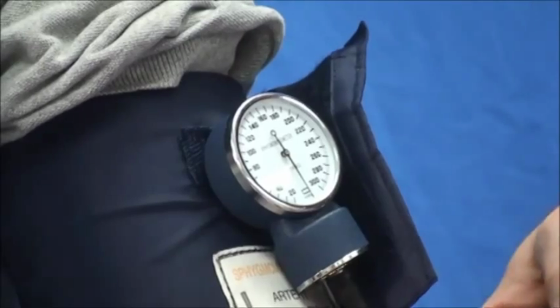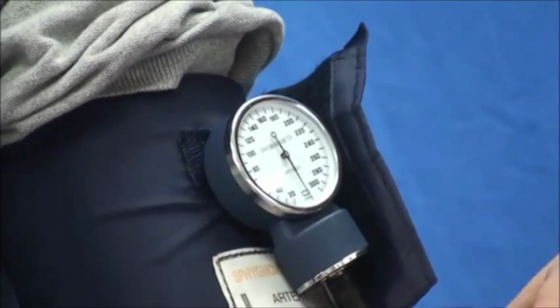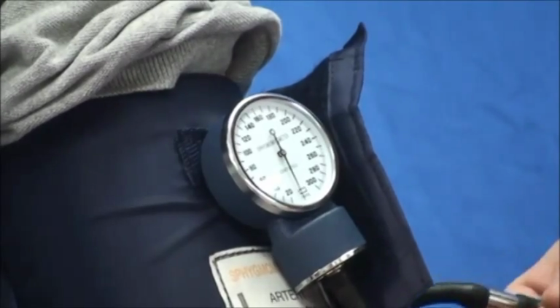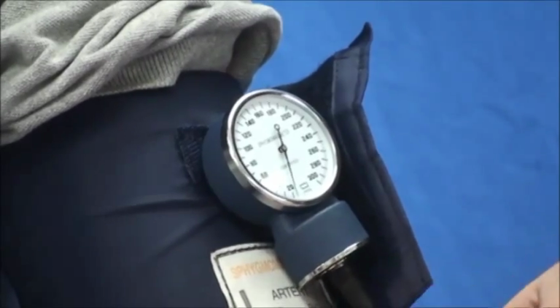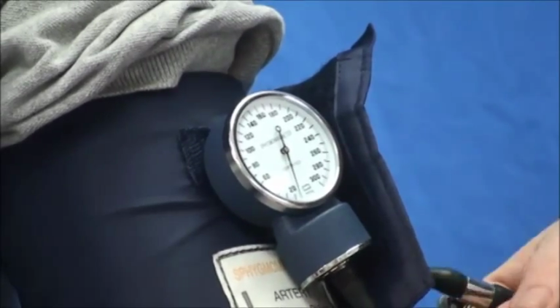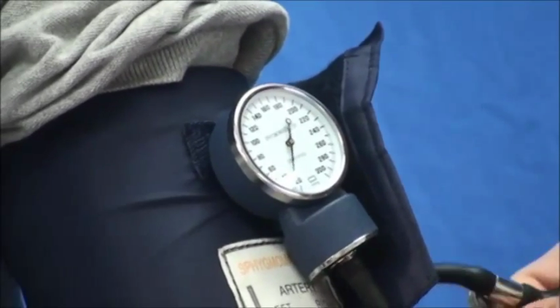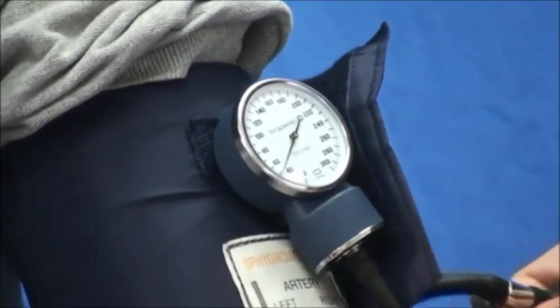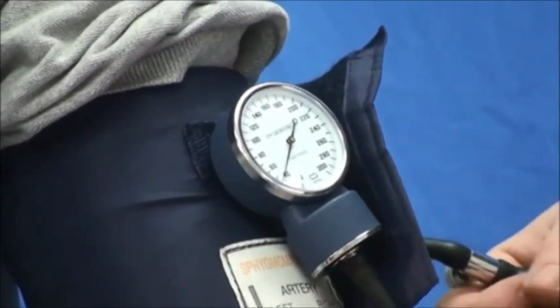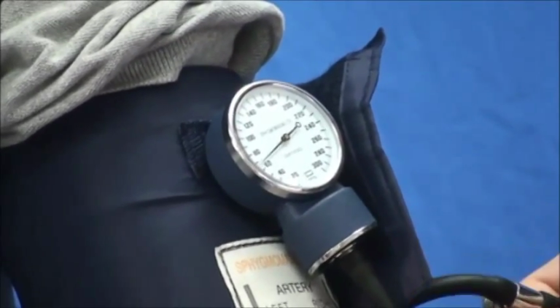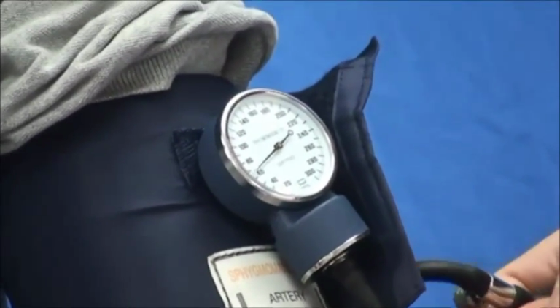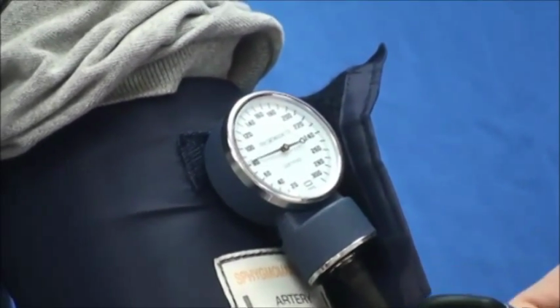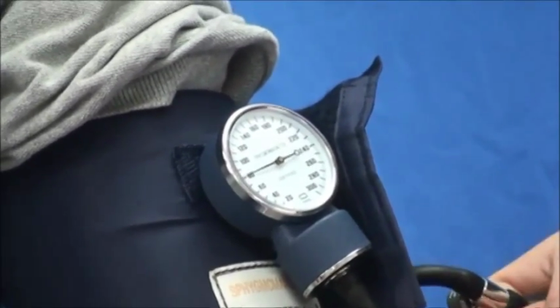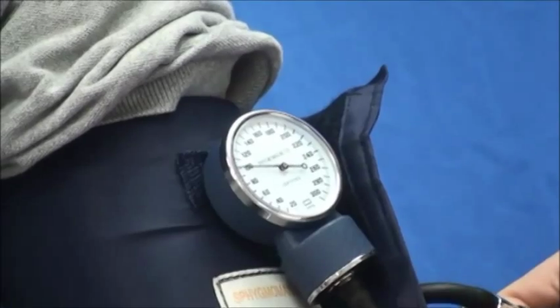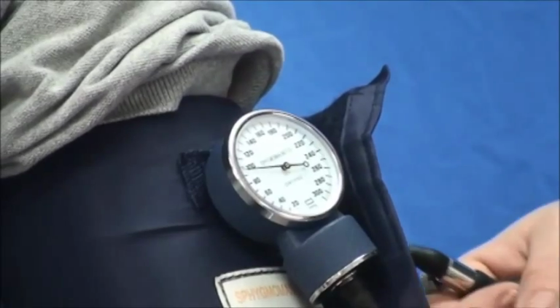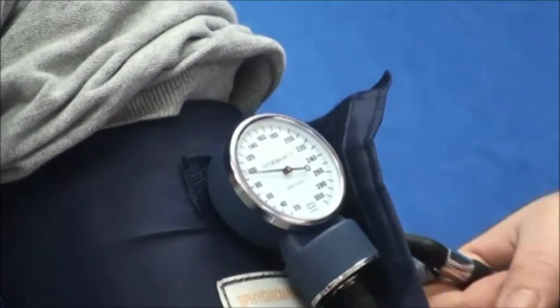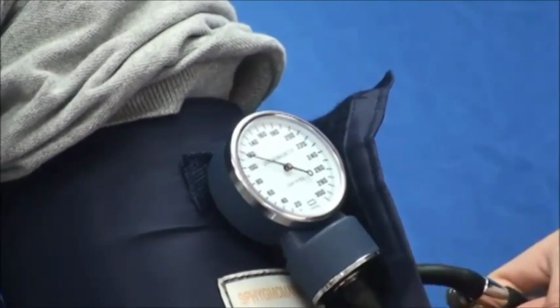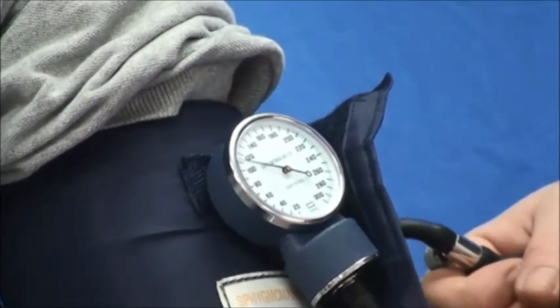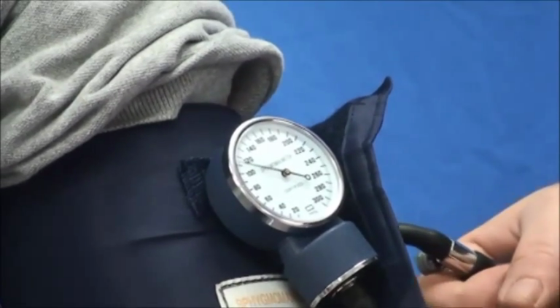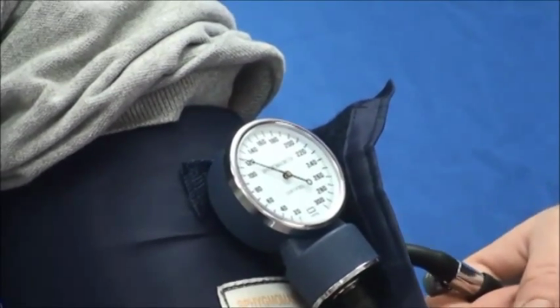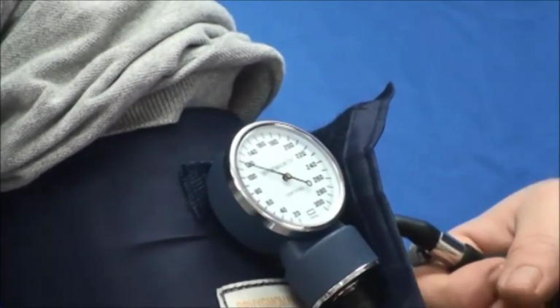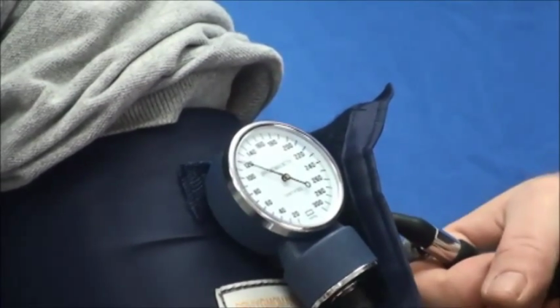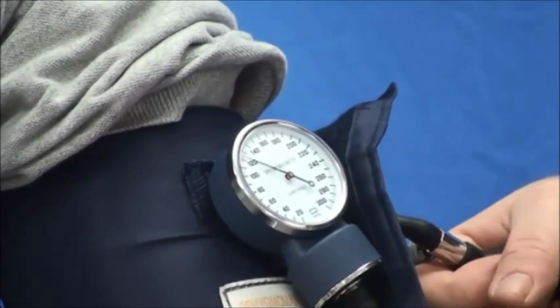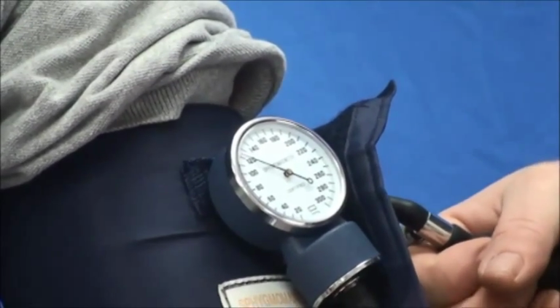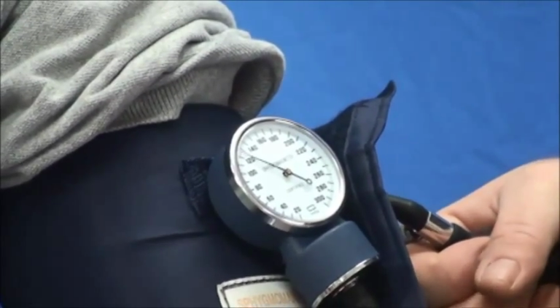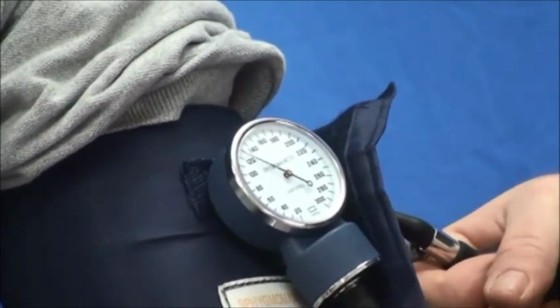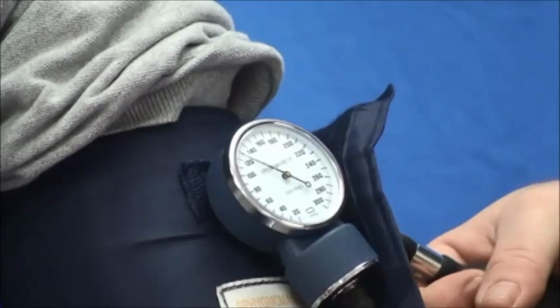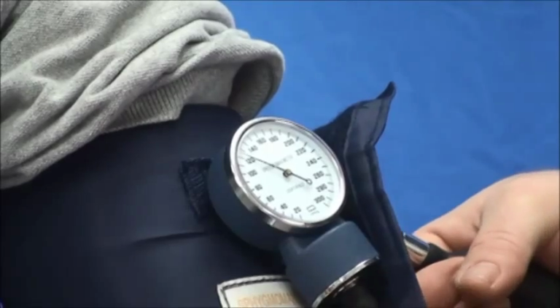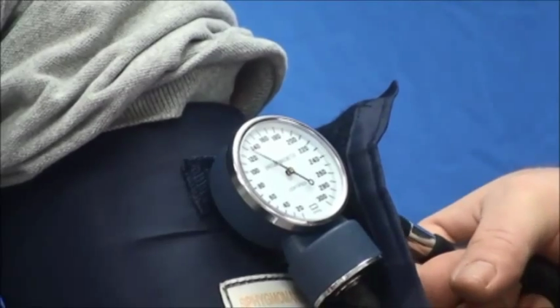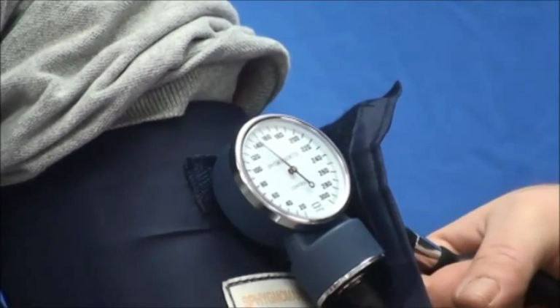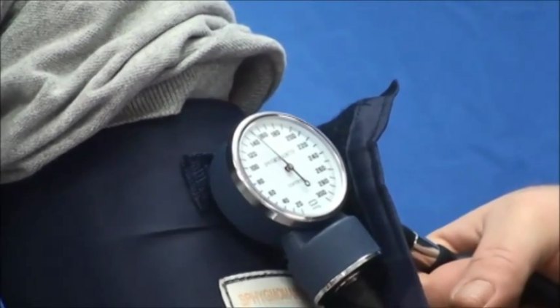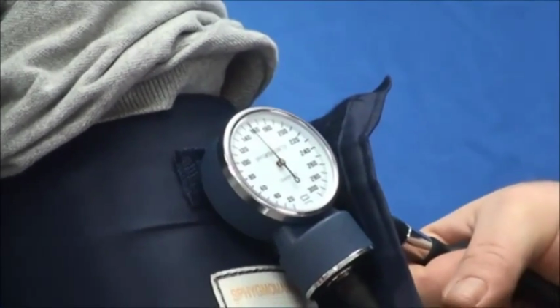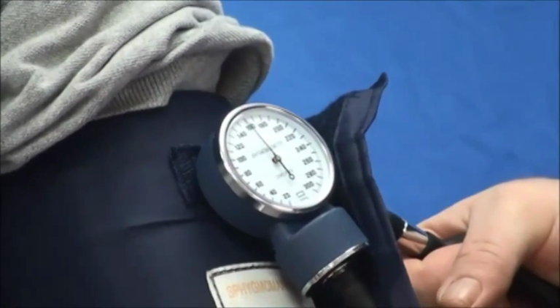So as I inflate, I can hear the pulse. It has gone away. I'm going to add about 20 to 30 more.